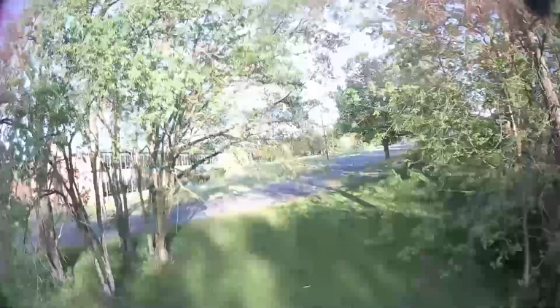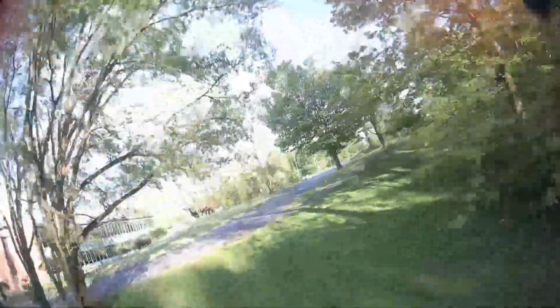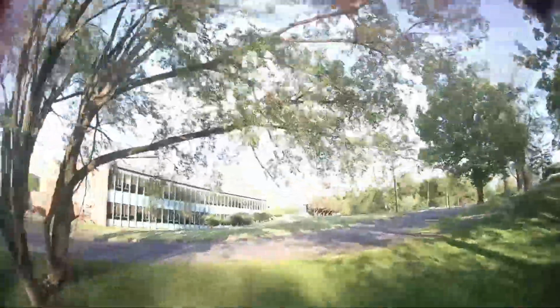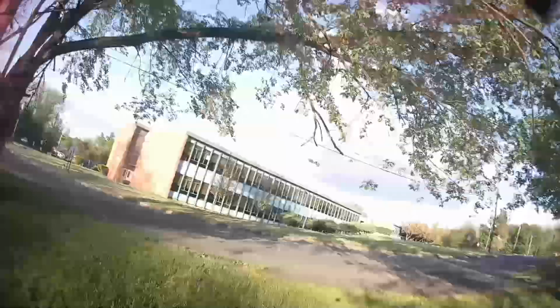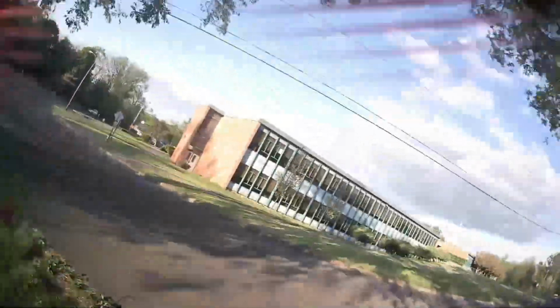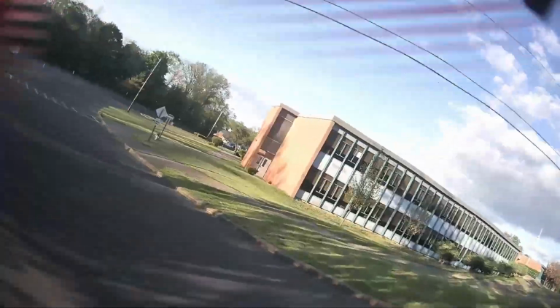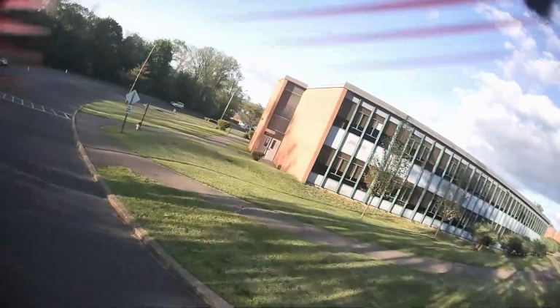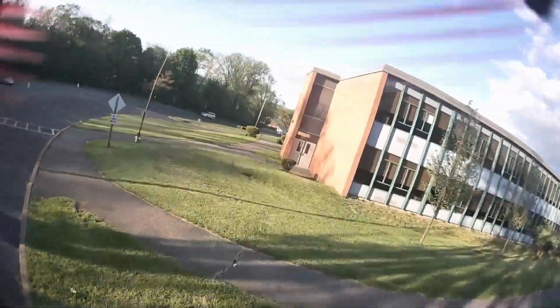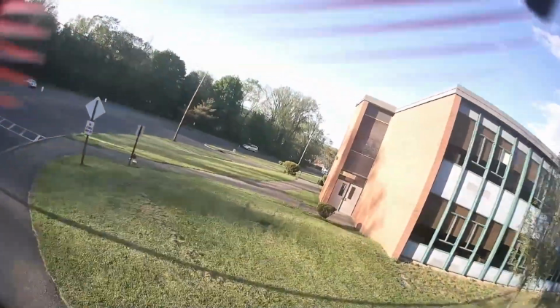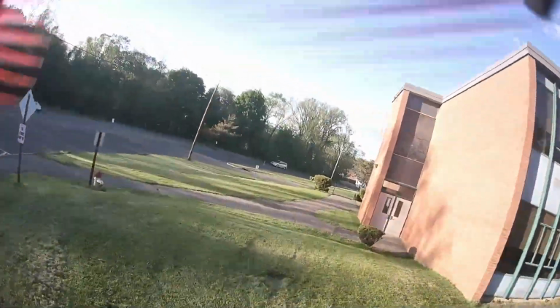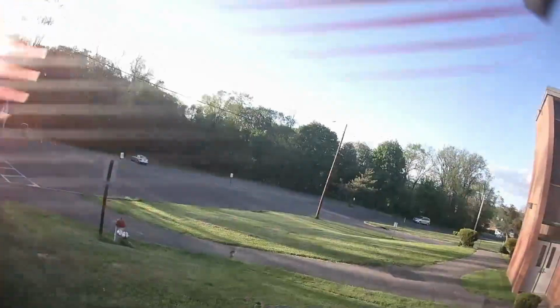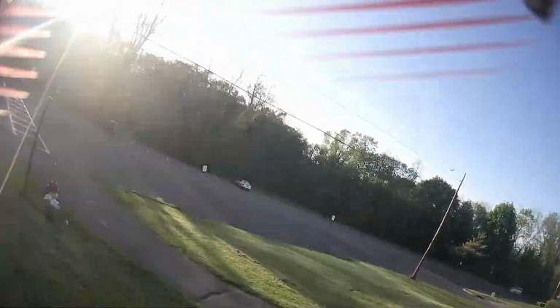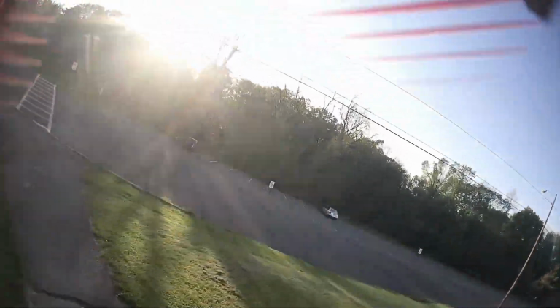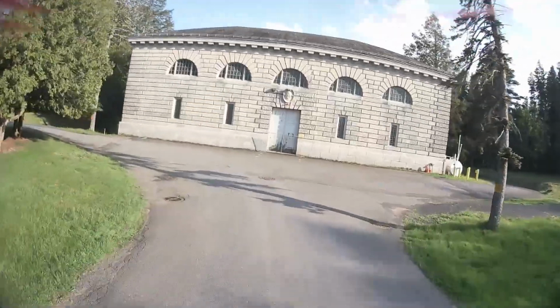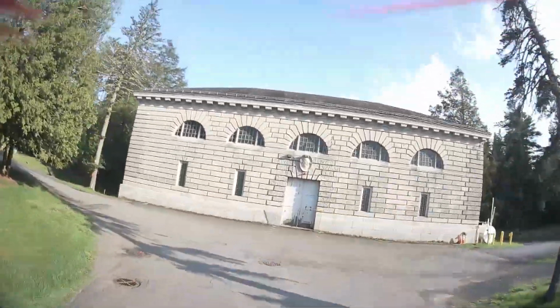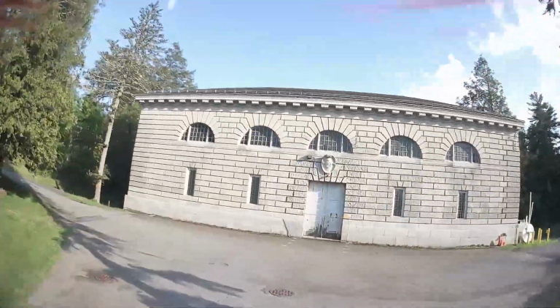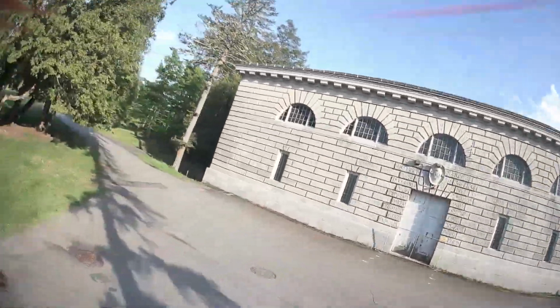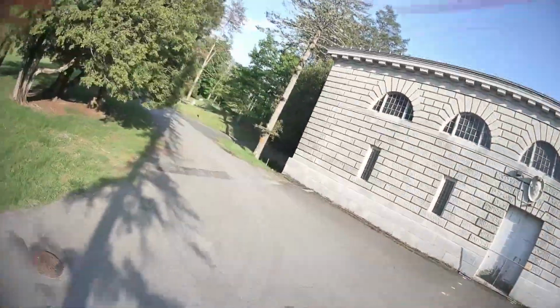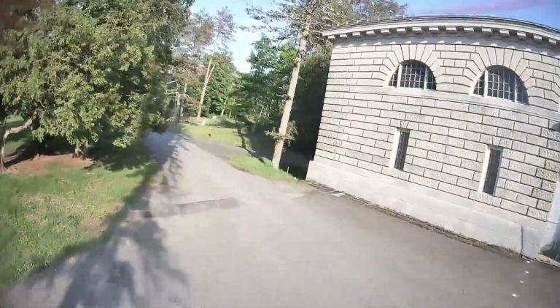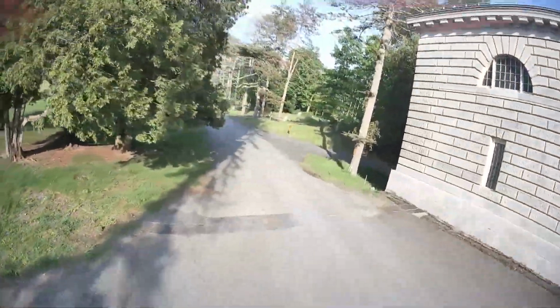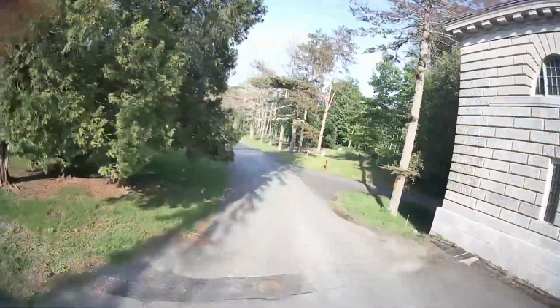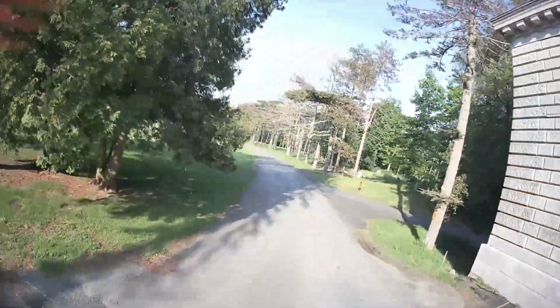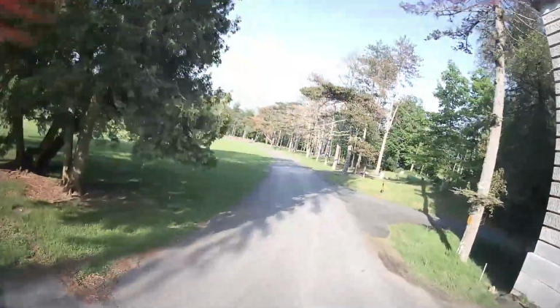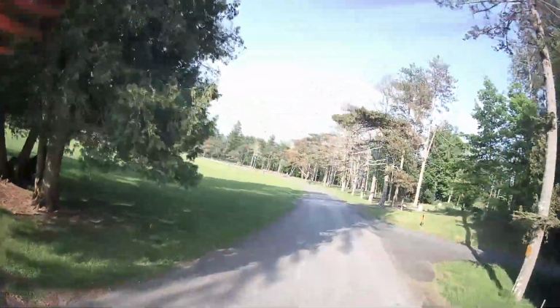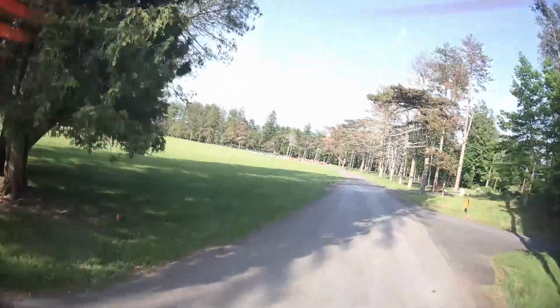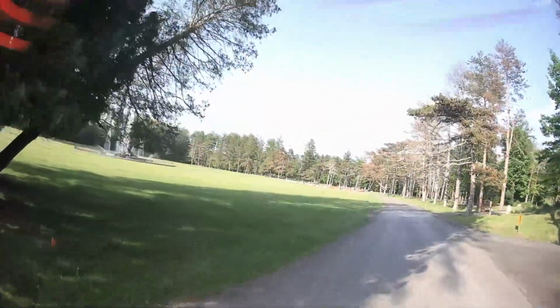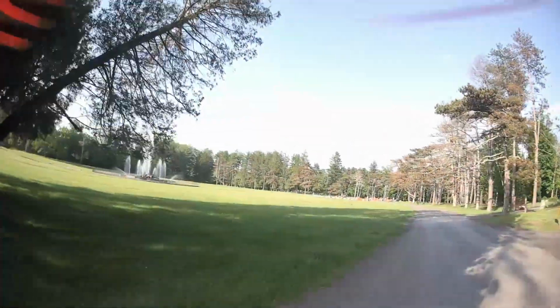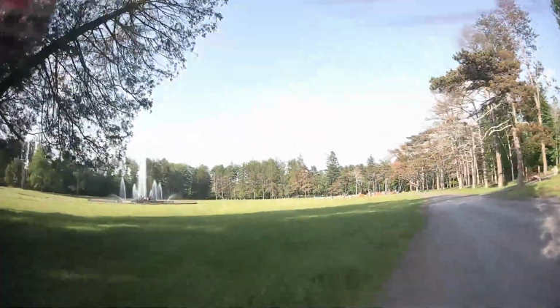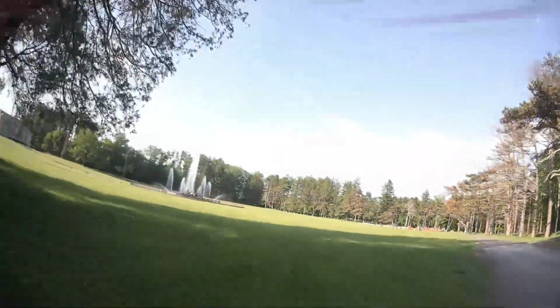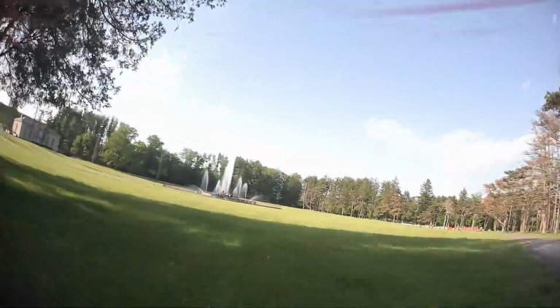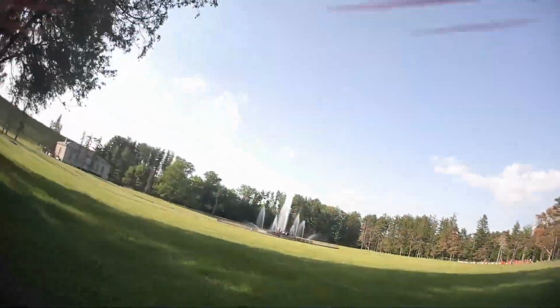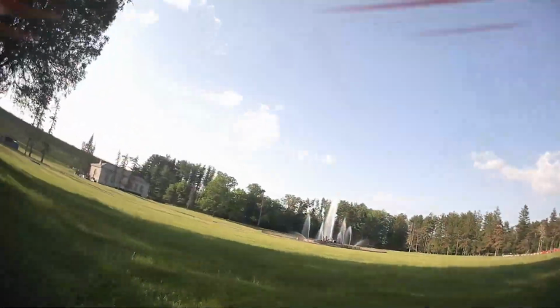All this footage was taken with no filter on the camera — I don't use anything to stabilize the footage. This is just the raw footage, and the audio is turned down a little bit because it's pretty loud.